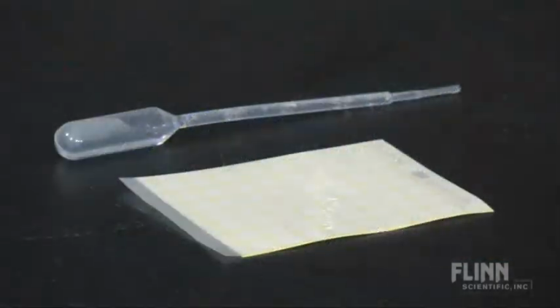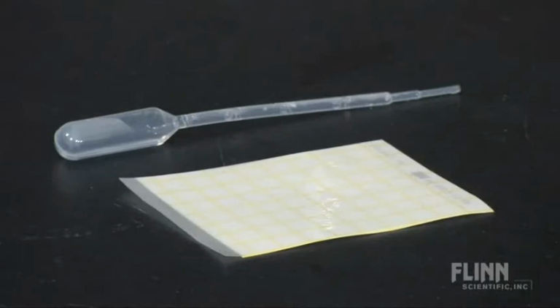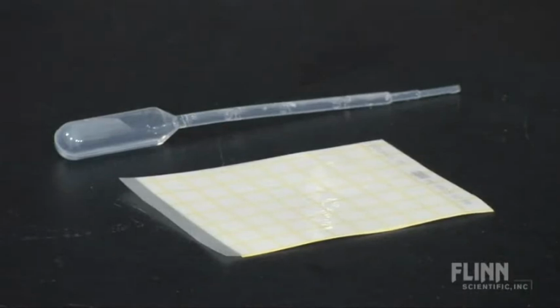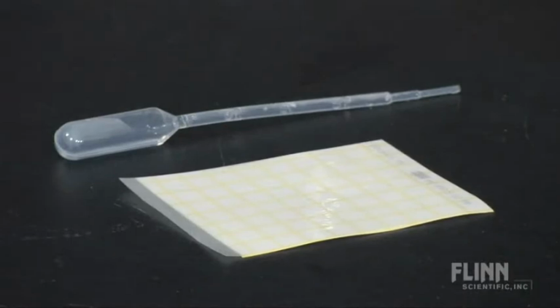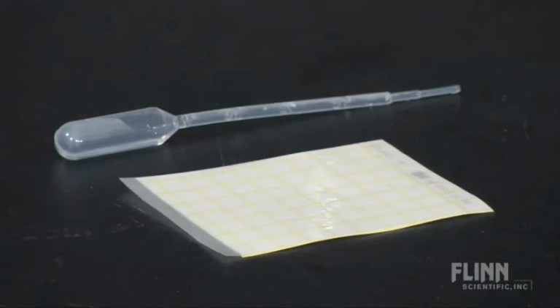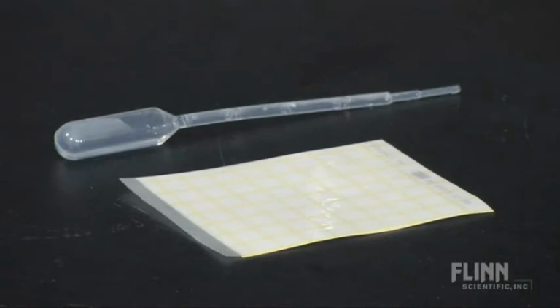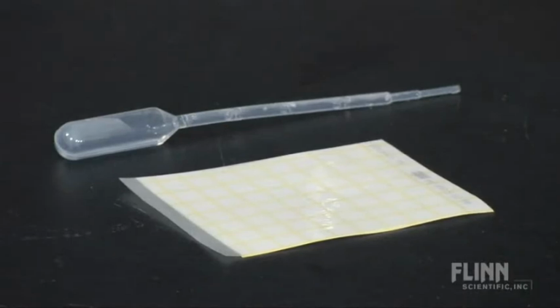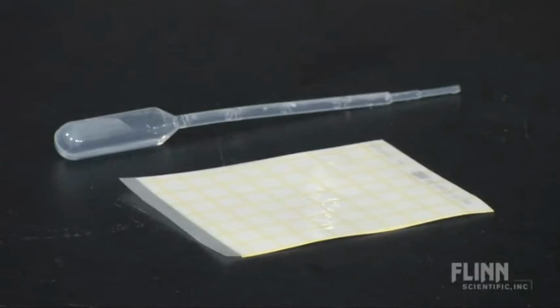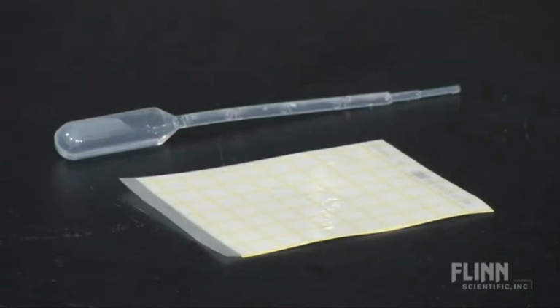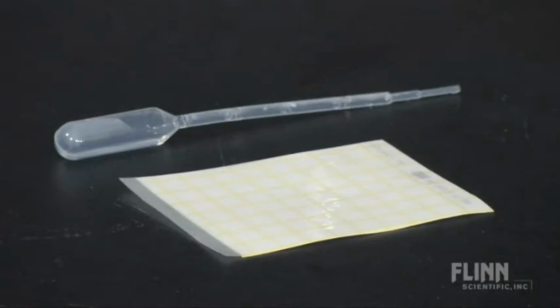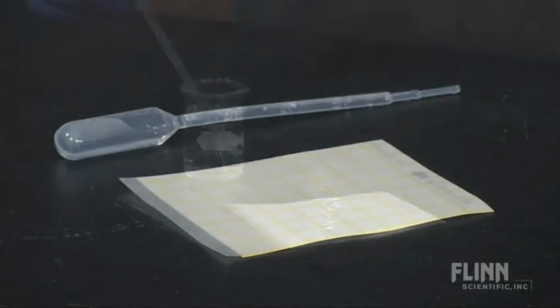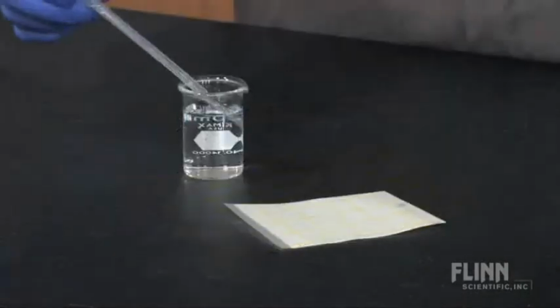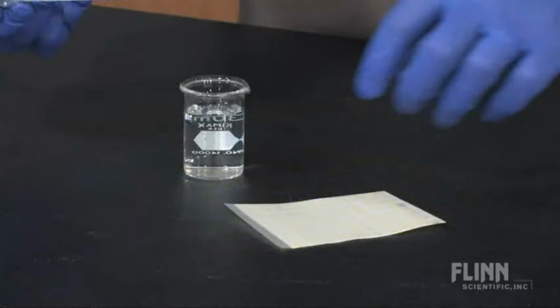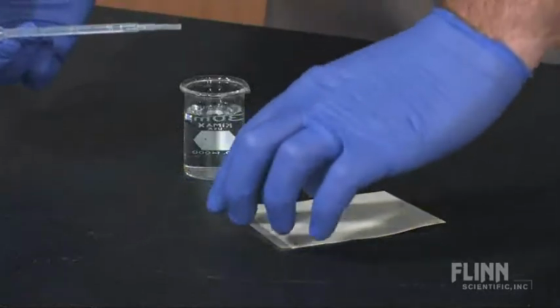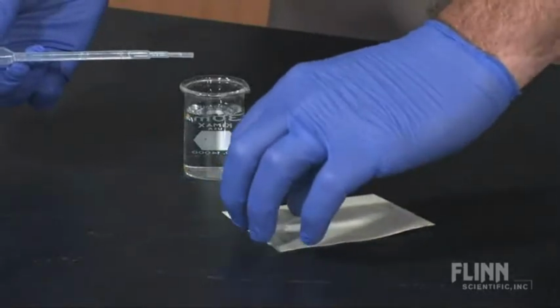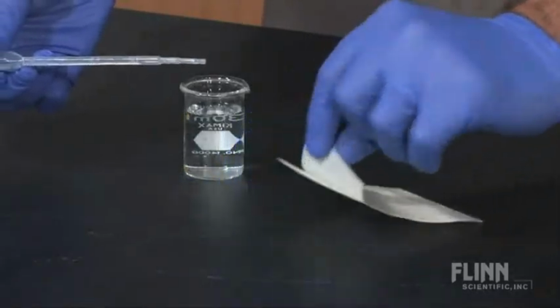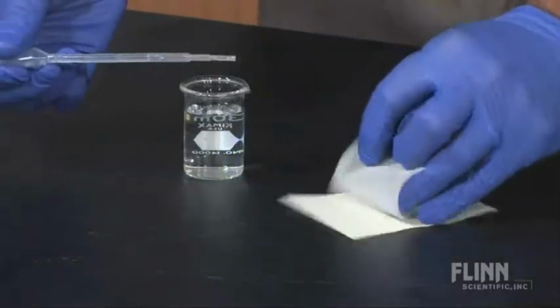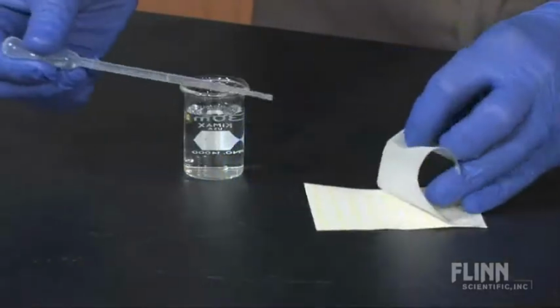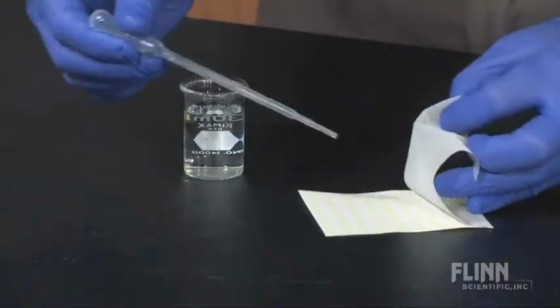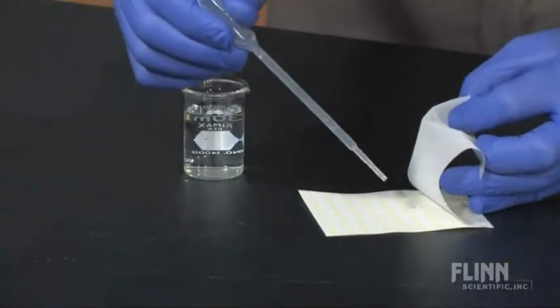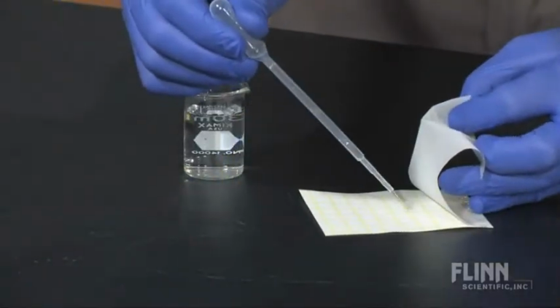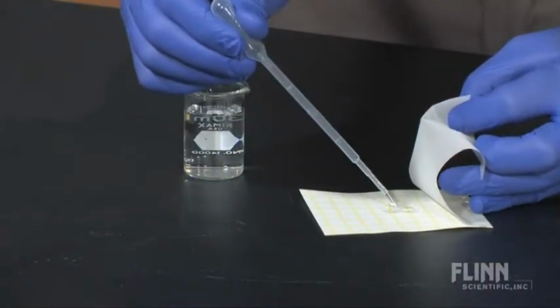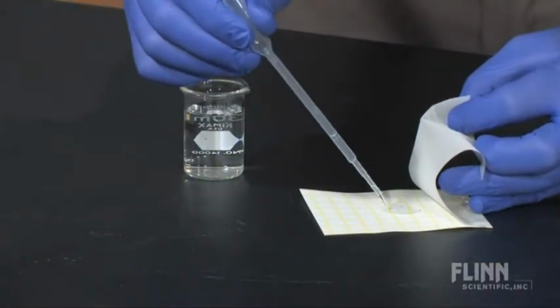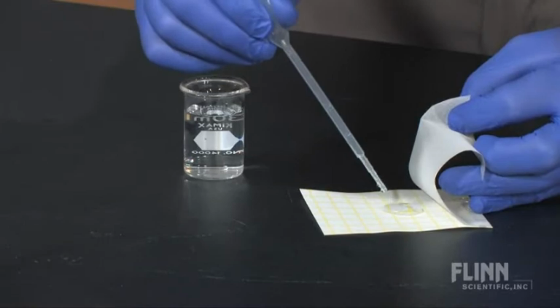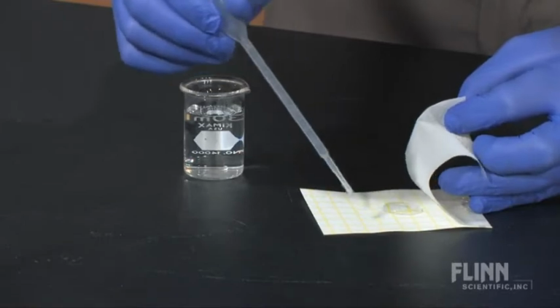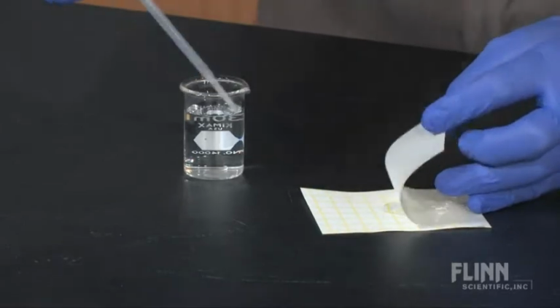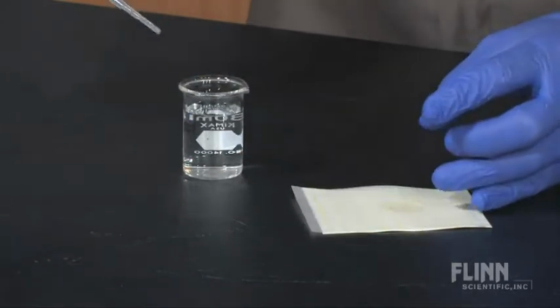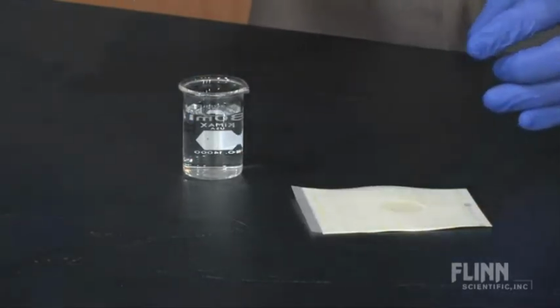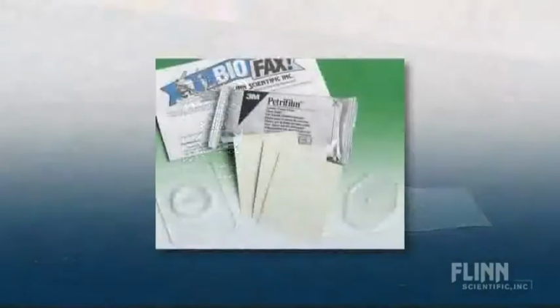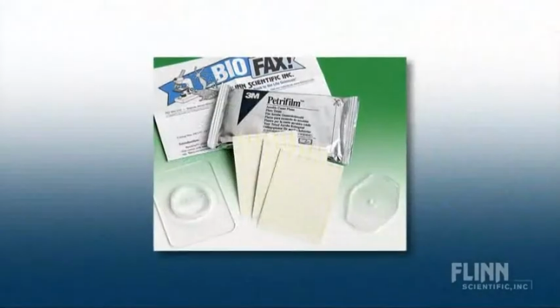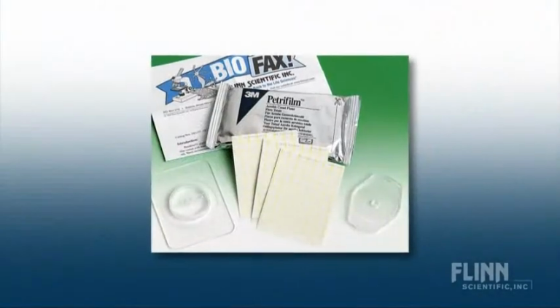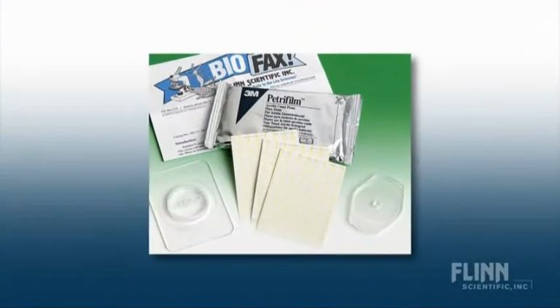Each Petri Film plate consists of two plastic film sheets with sterile culture media in between. To inoculate the media, simply separate the sheets briefly, add the culture, then reseal, spread, and incubate the Petri Film.